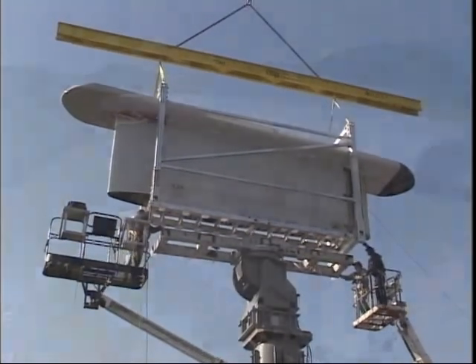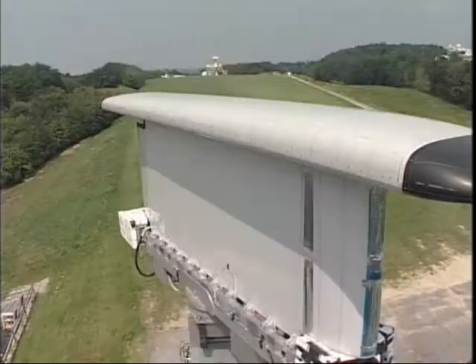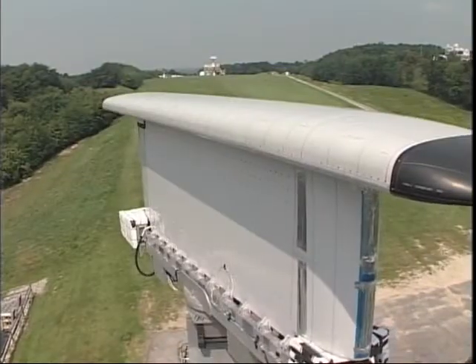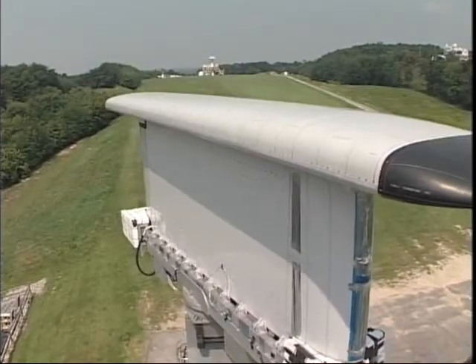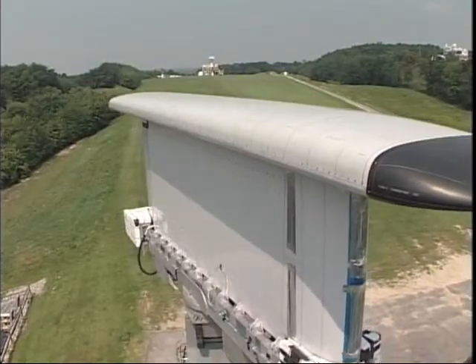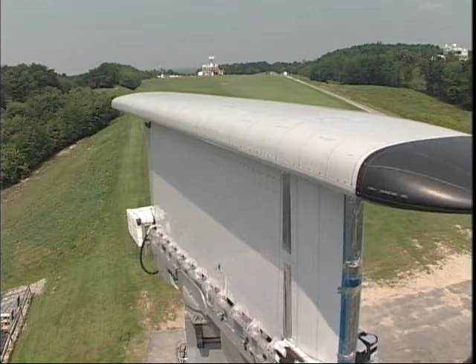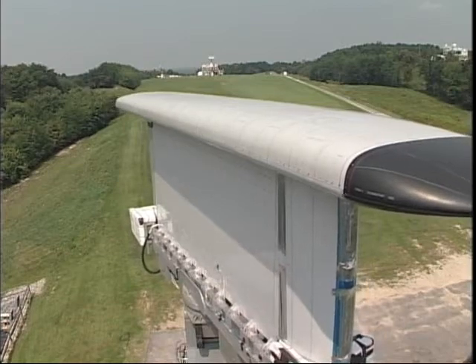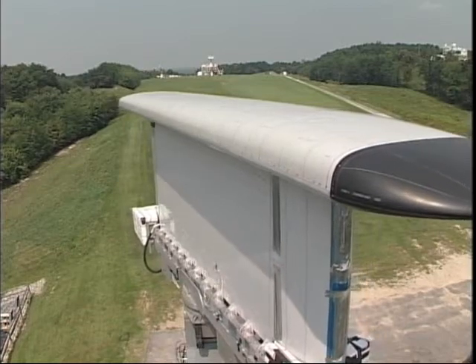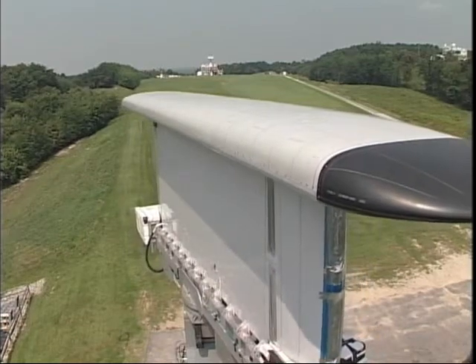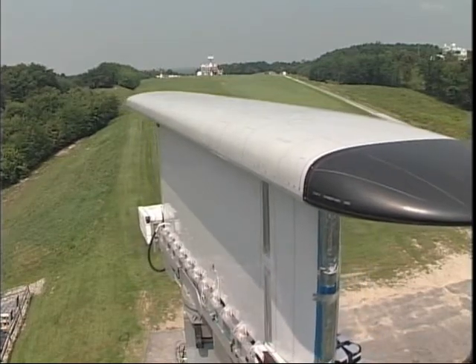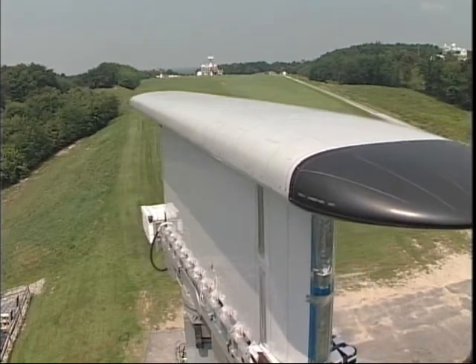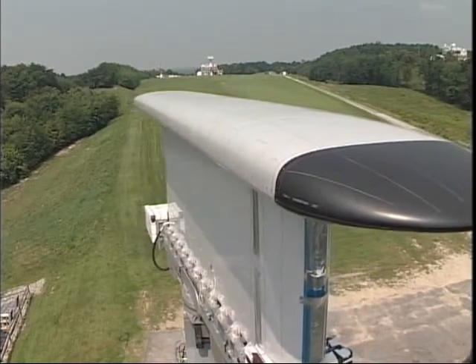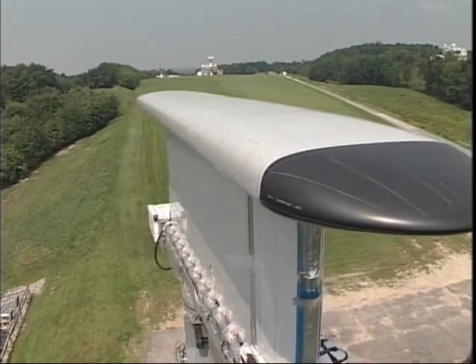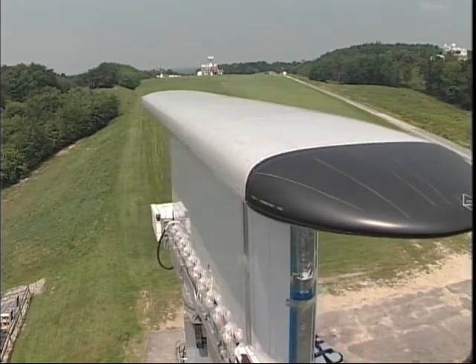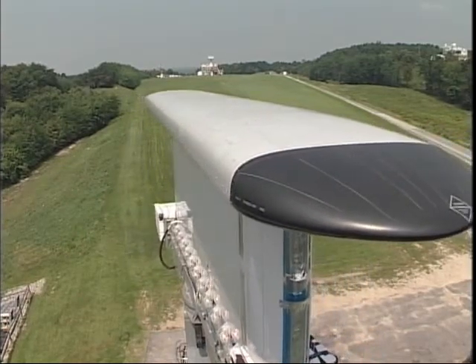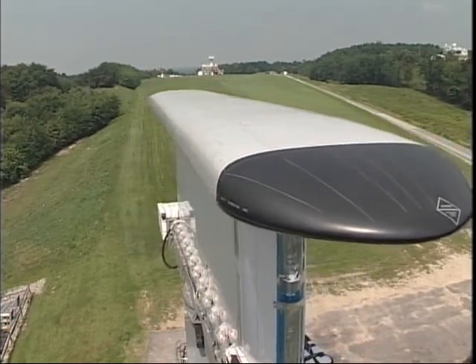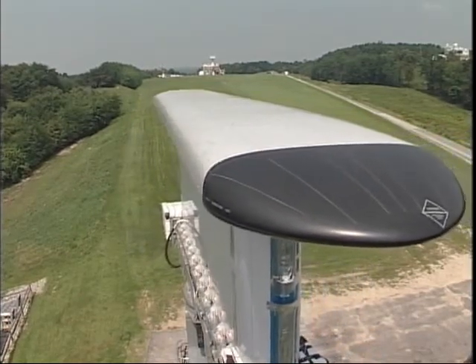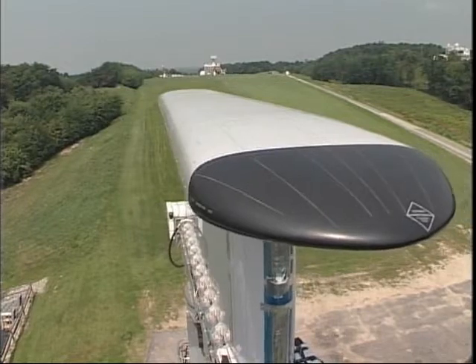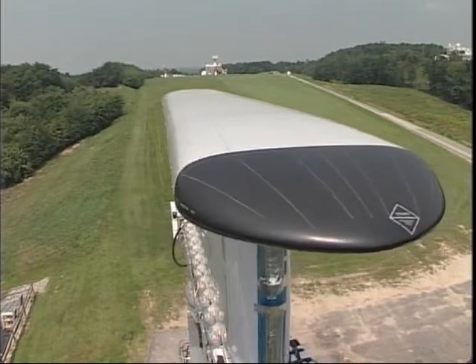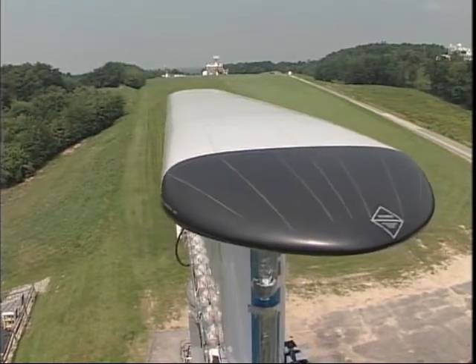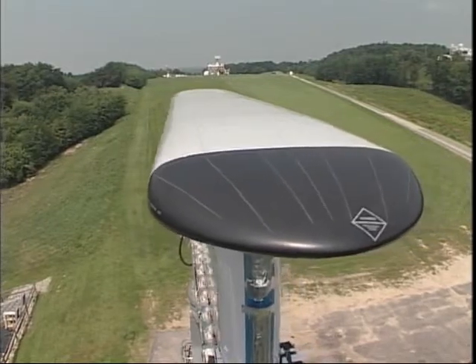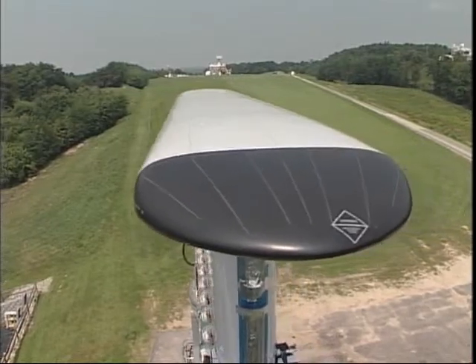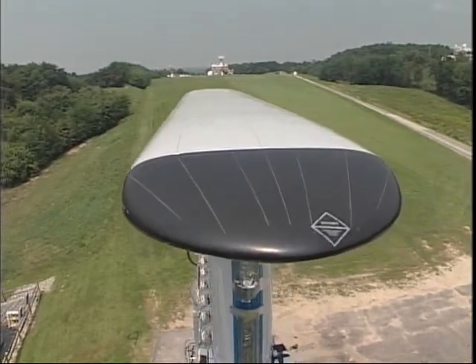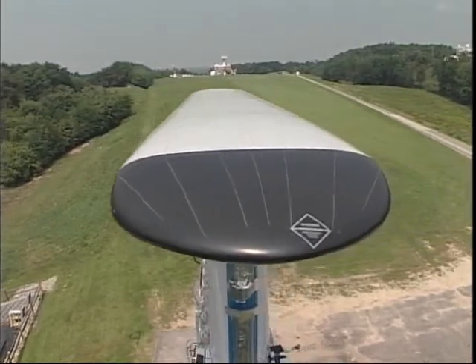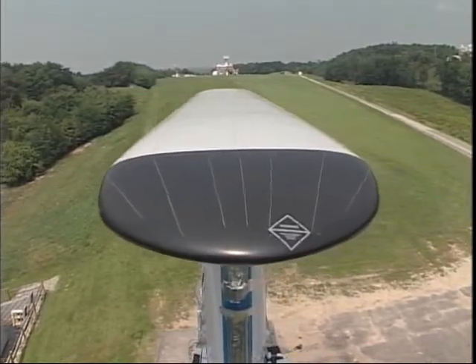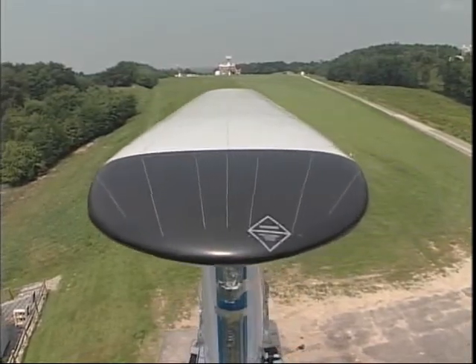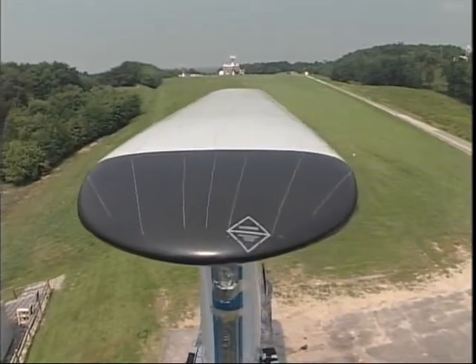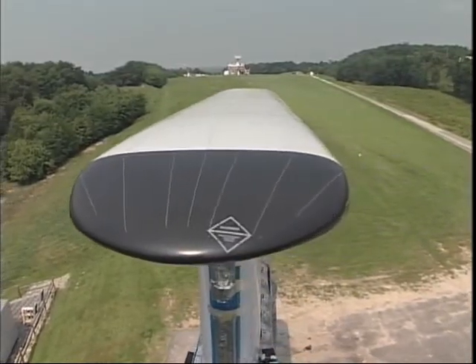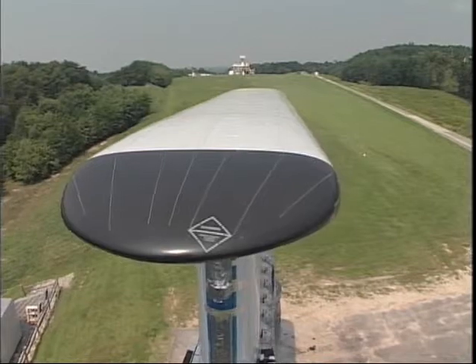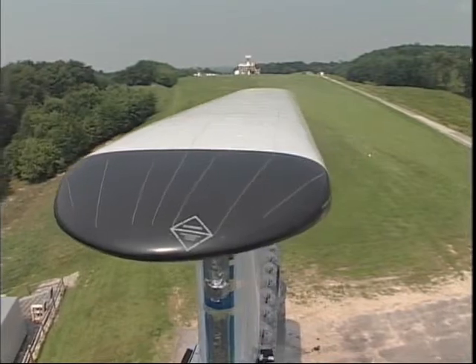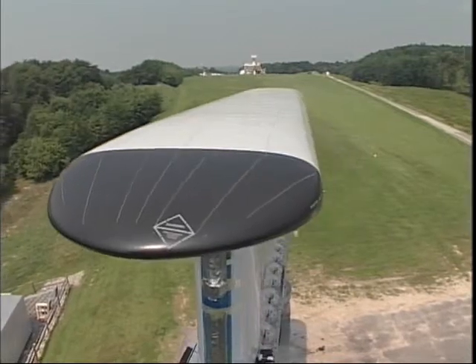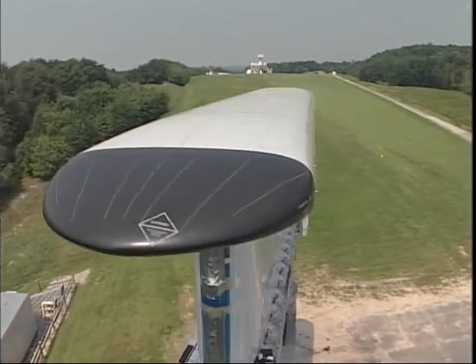The MESA antenna, especially its unique end-fire top hat array, represents the cutting edge in distributed aperture electronically scanned radar technology. It will revolutionize airborne surveillance in the 21st century.